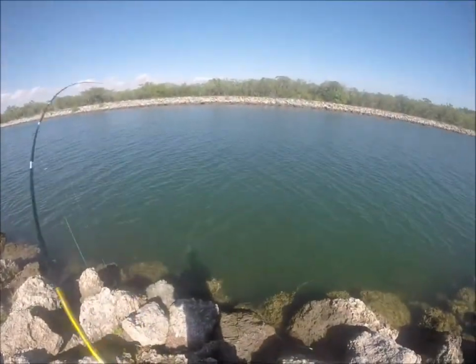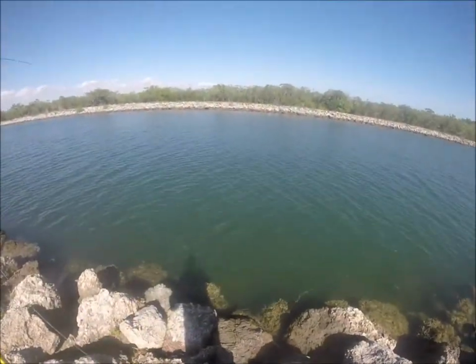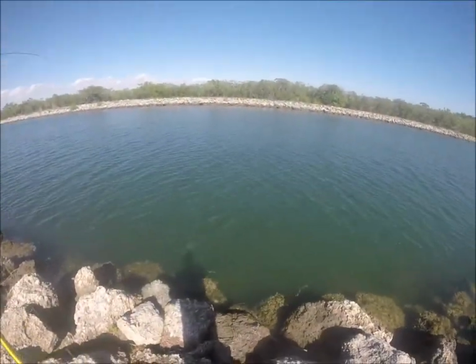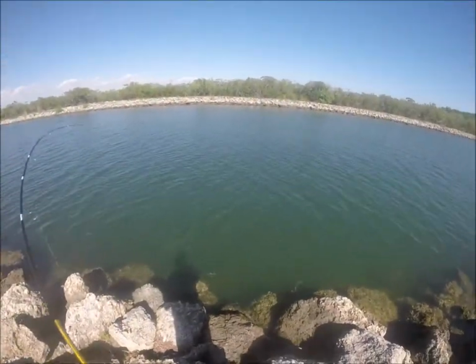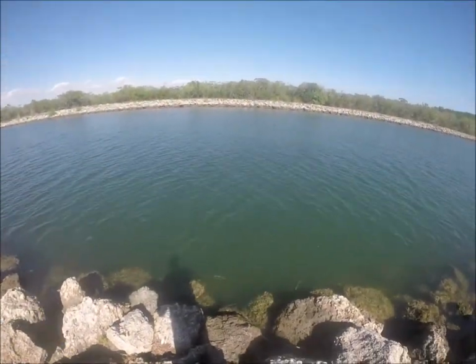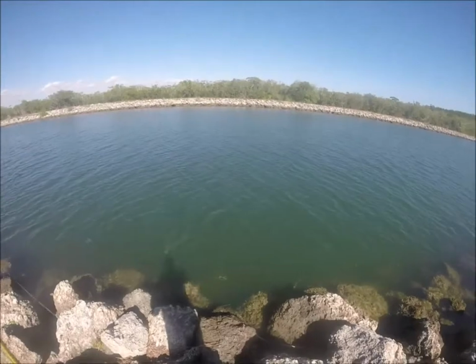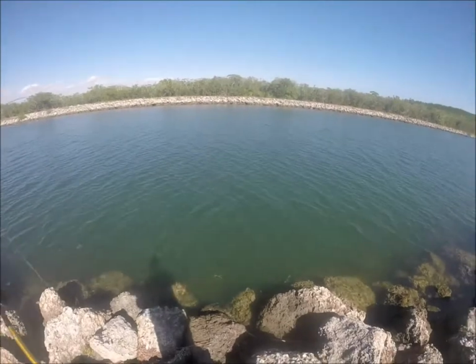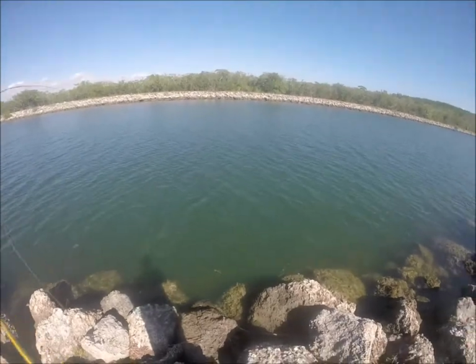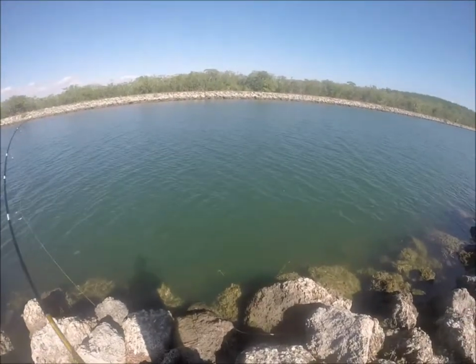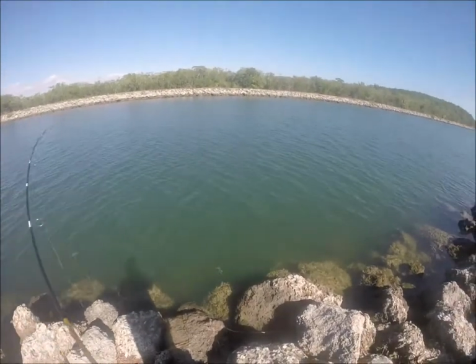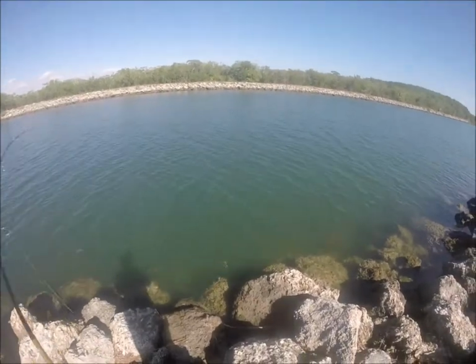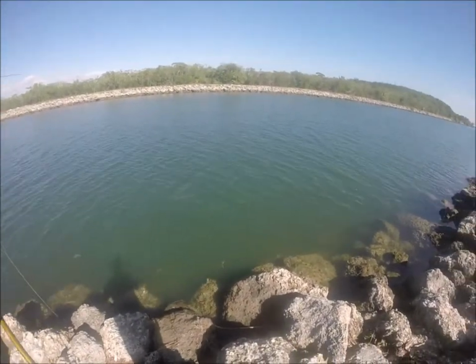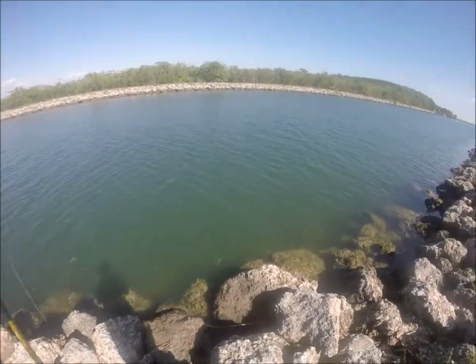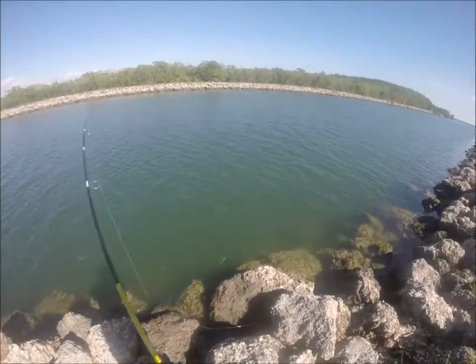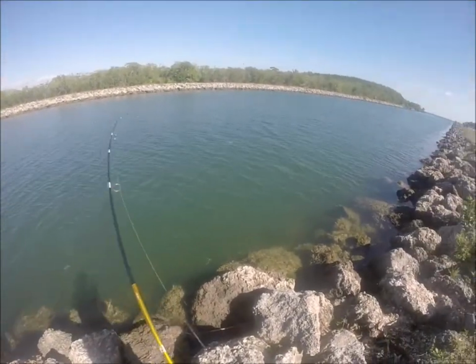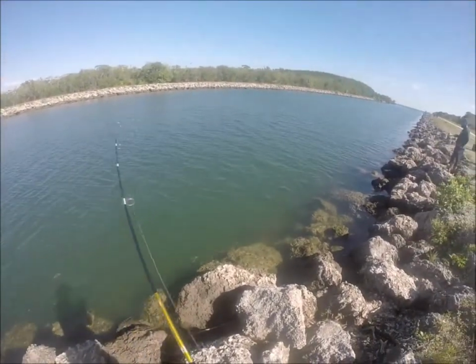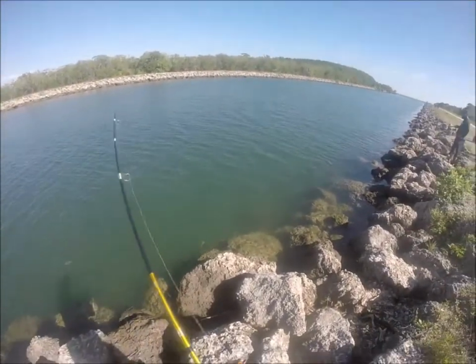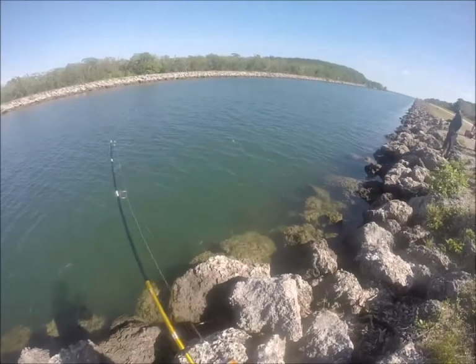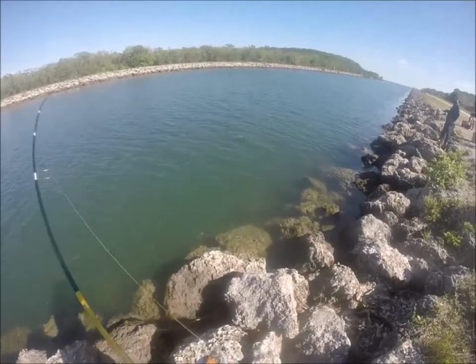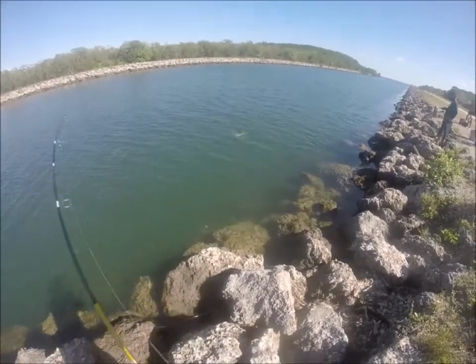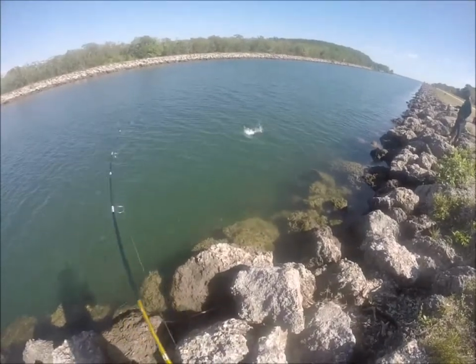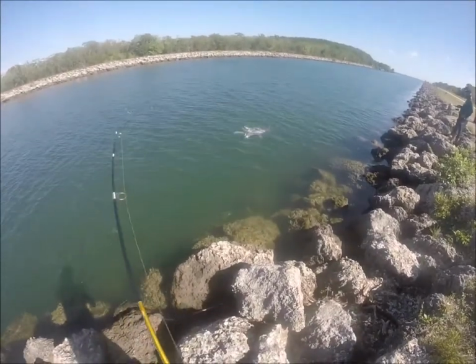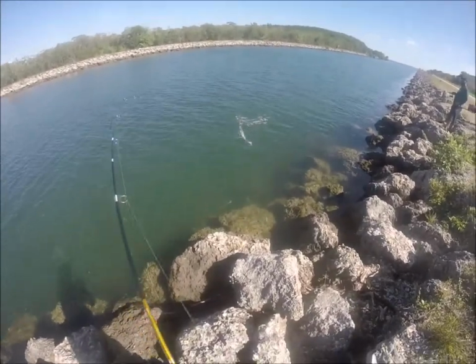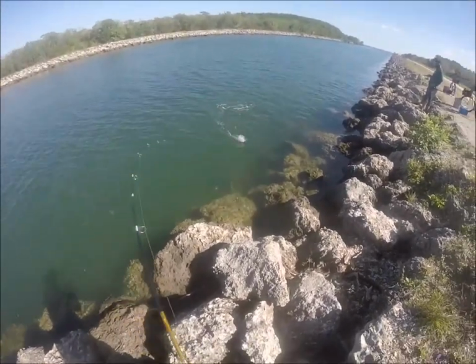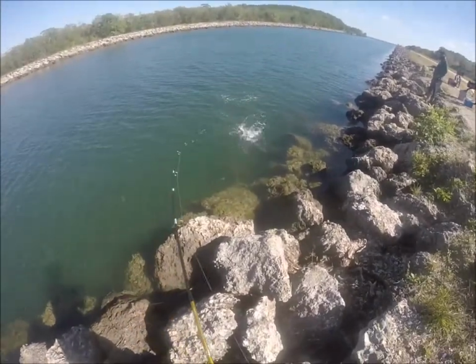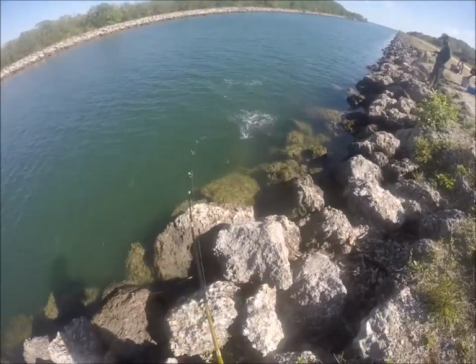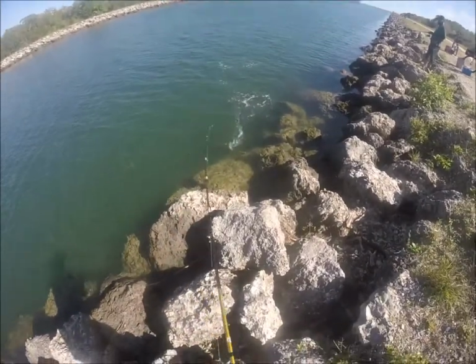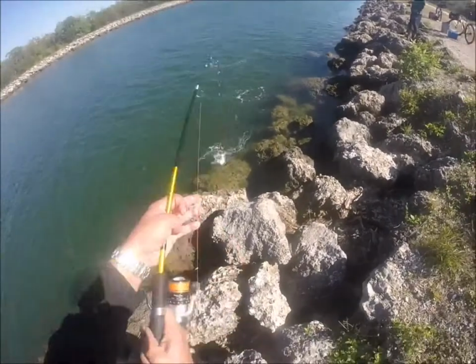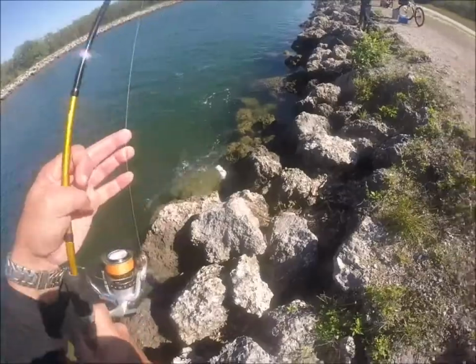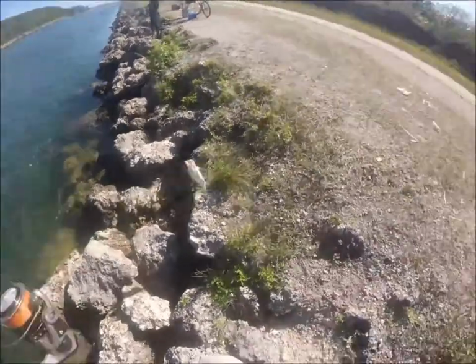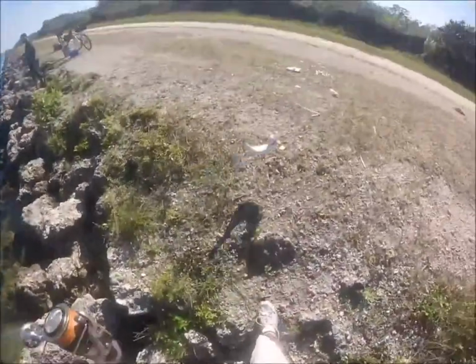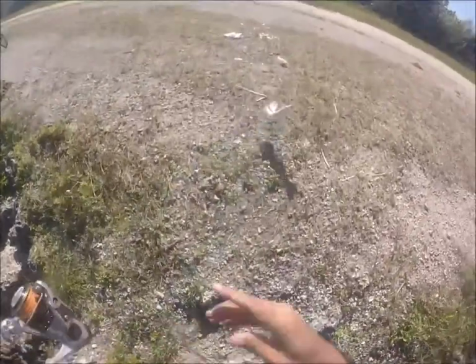This is what we got here — looks like a jack. Nope, guess what I got — a sea trout. Guess what's back.